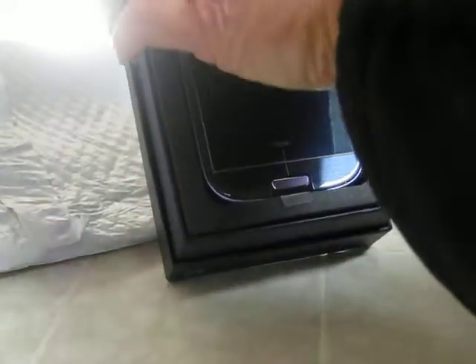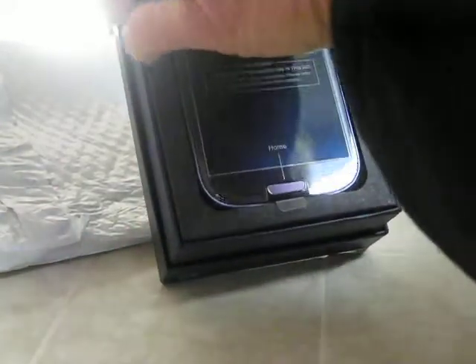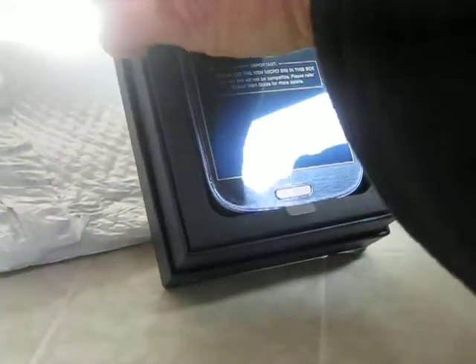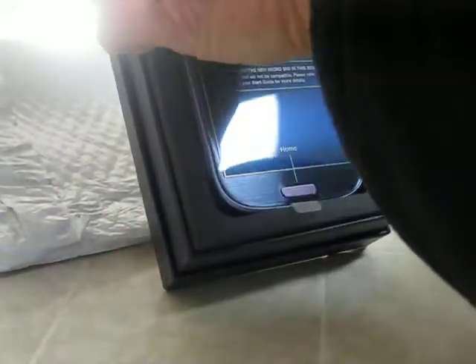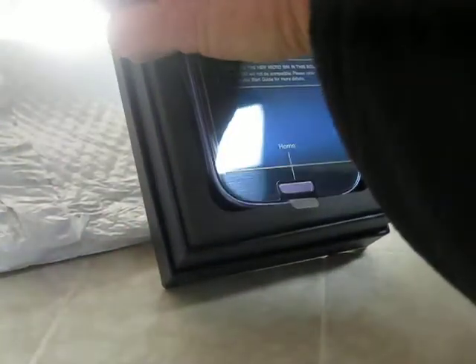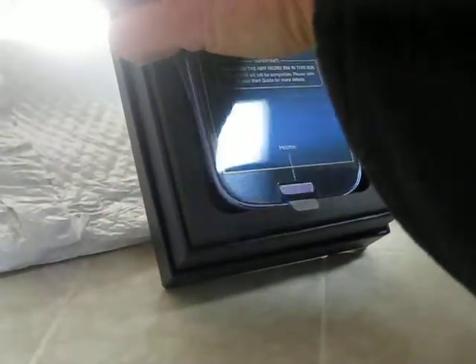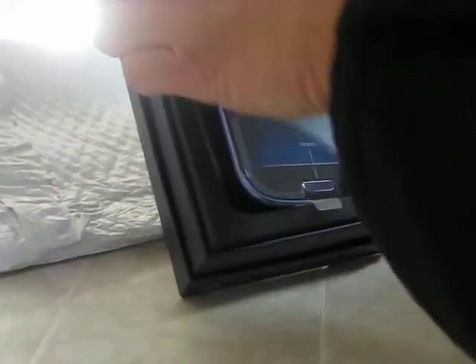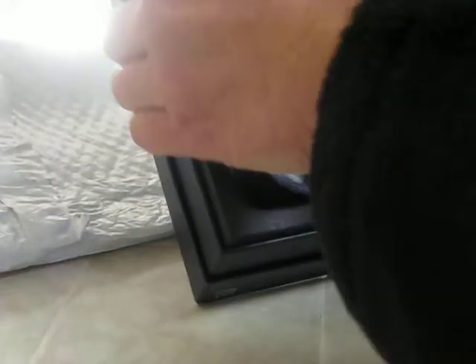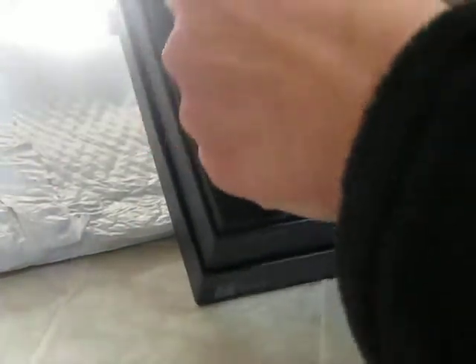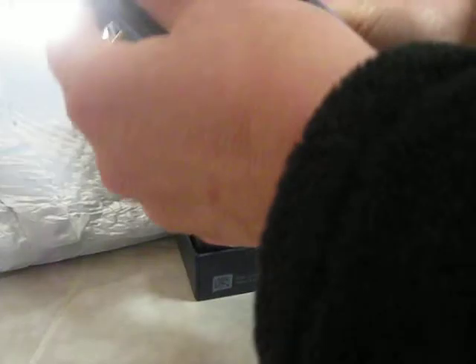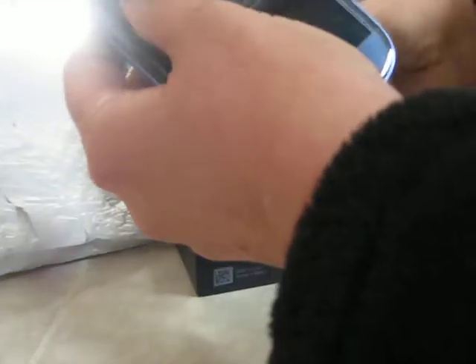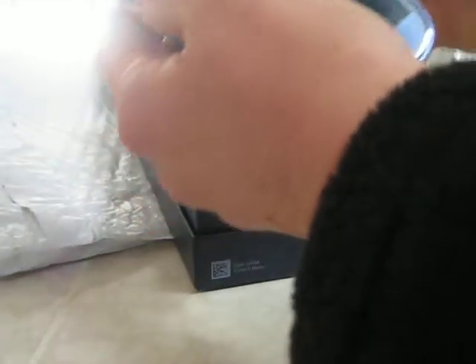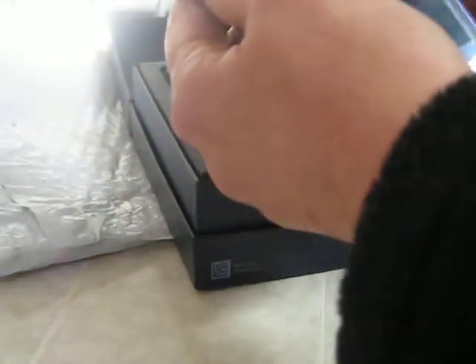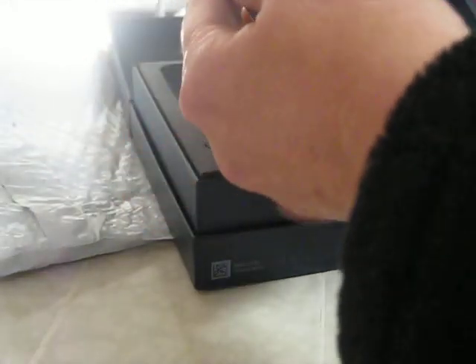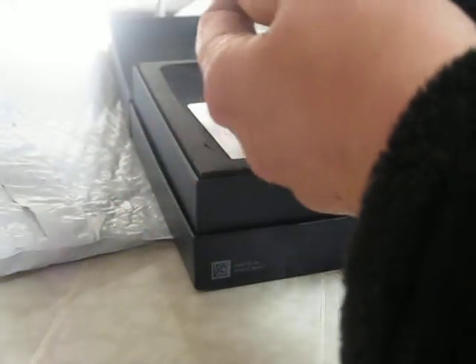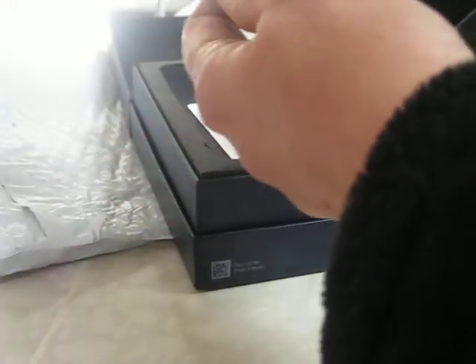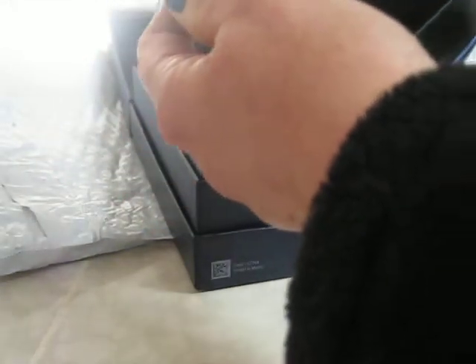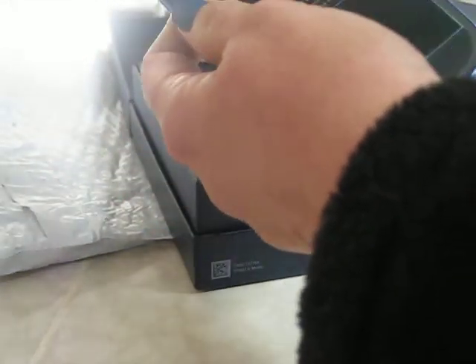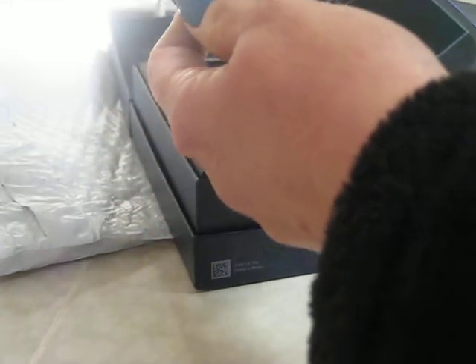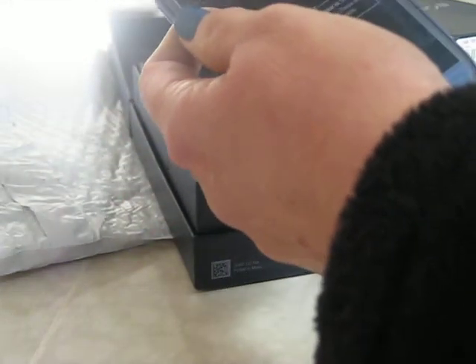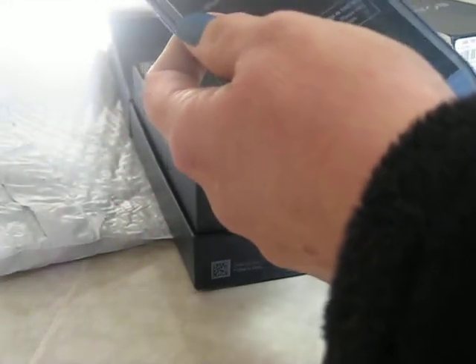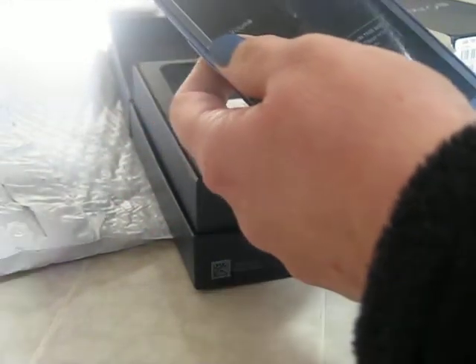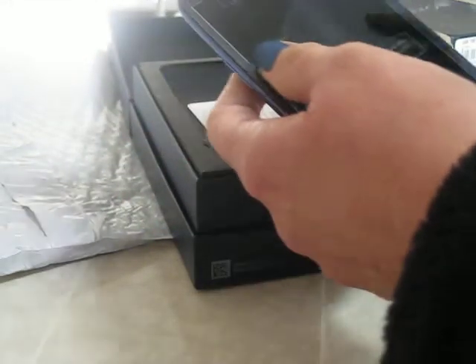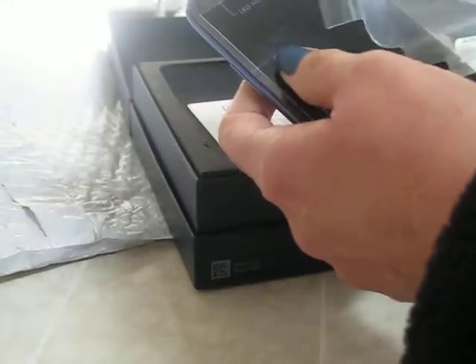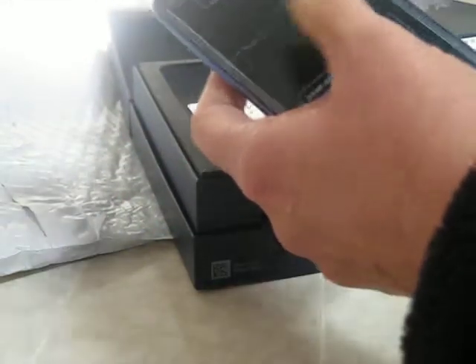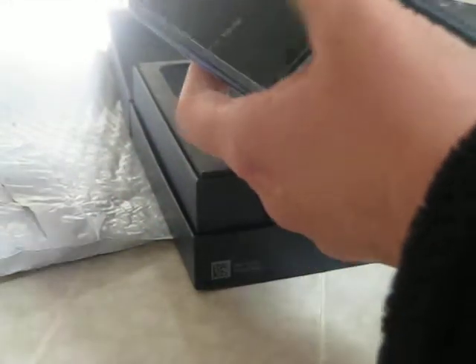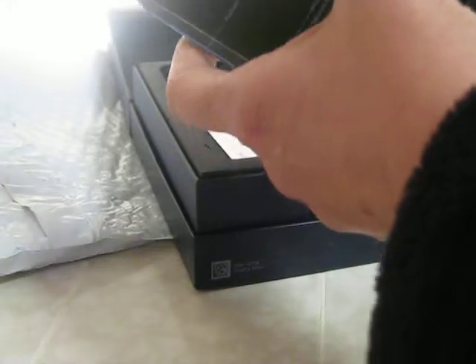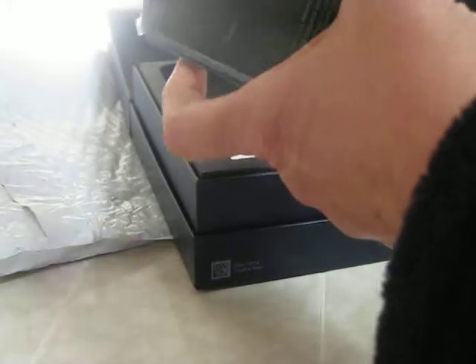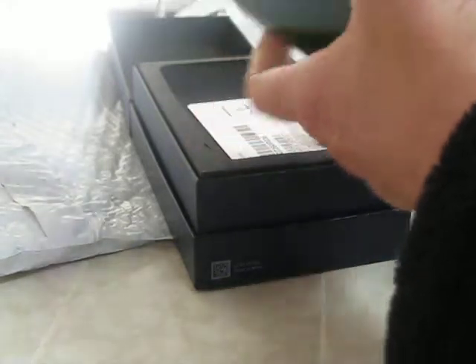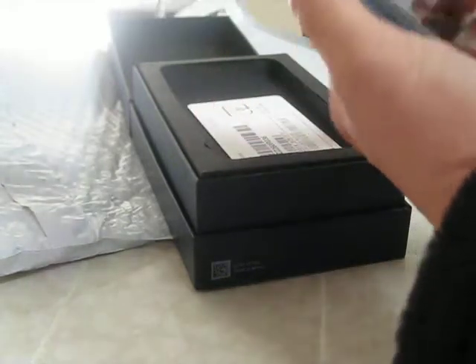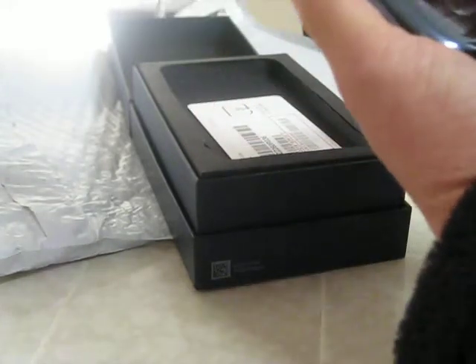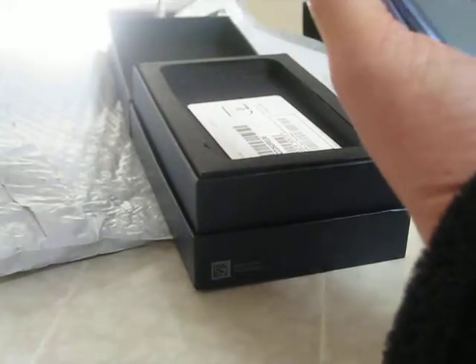It does come with the micro-SIM. So it shows us all the different parts. A little plastic on the back shows you how to open it.